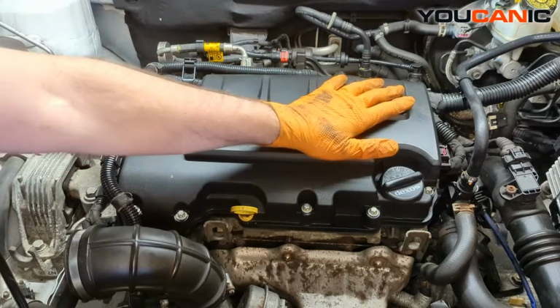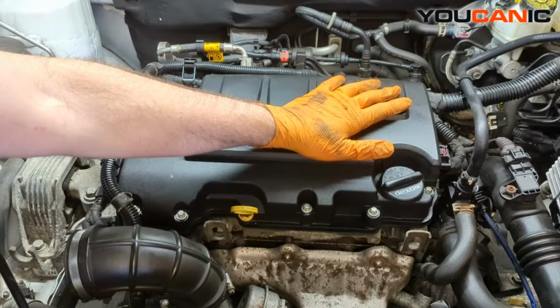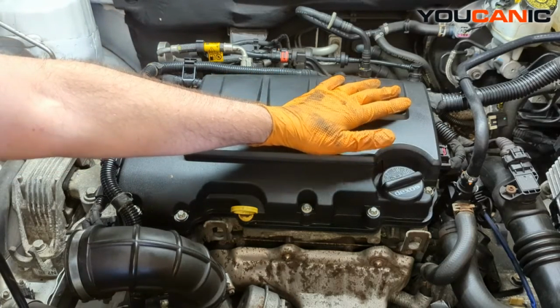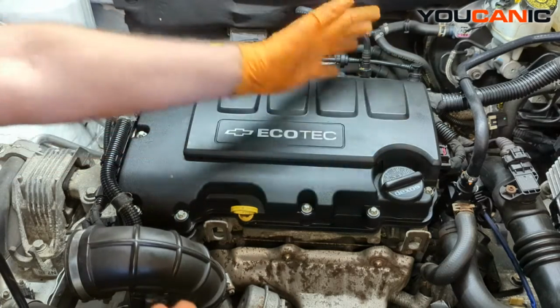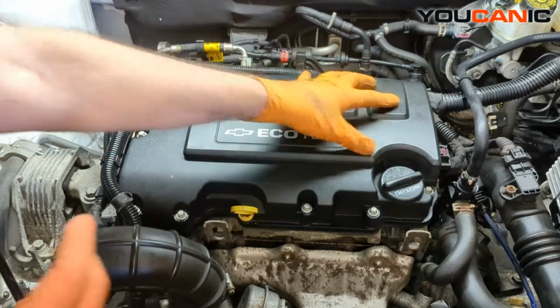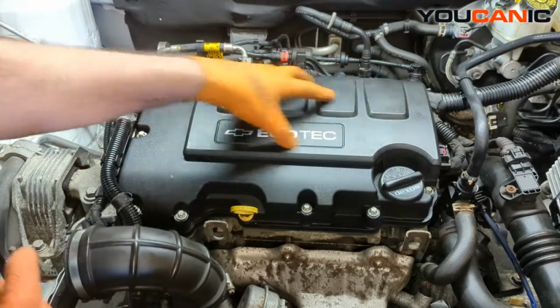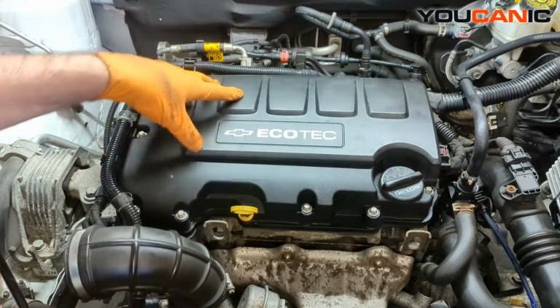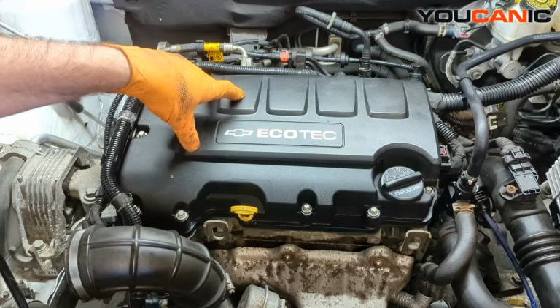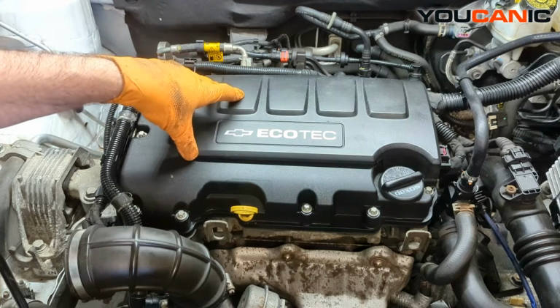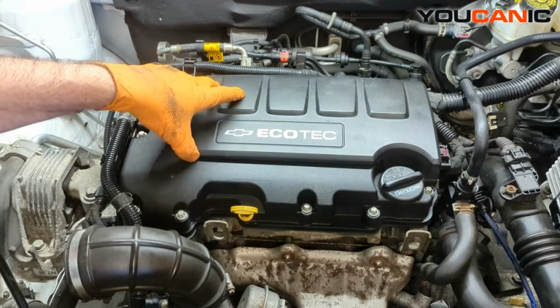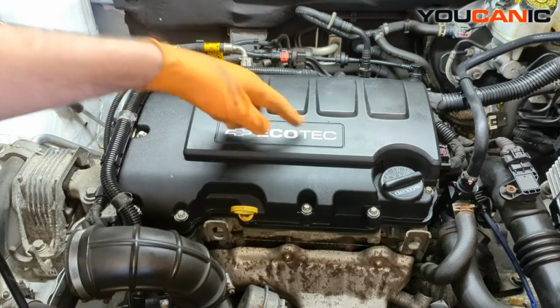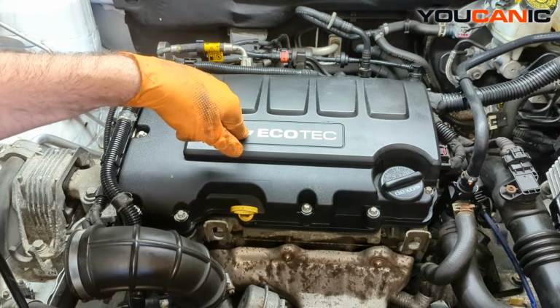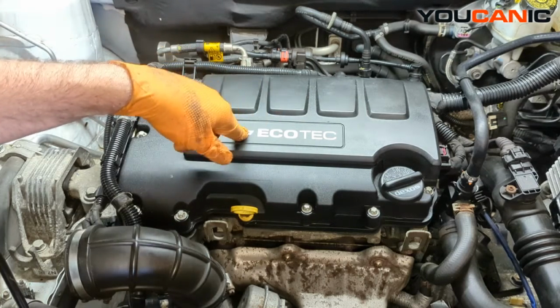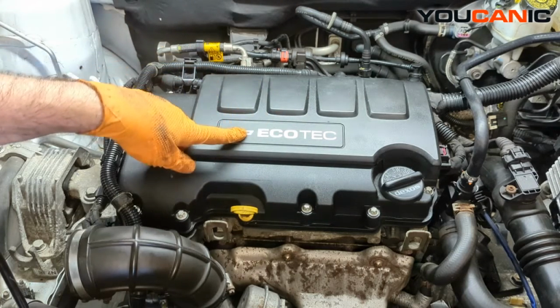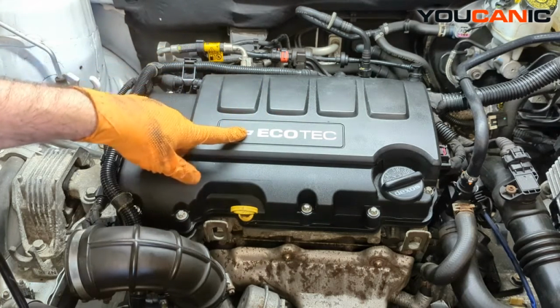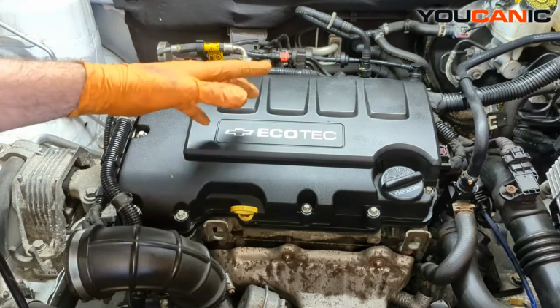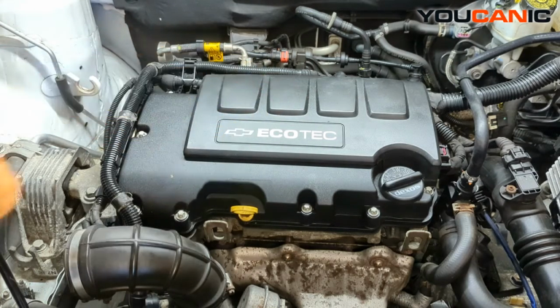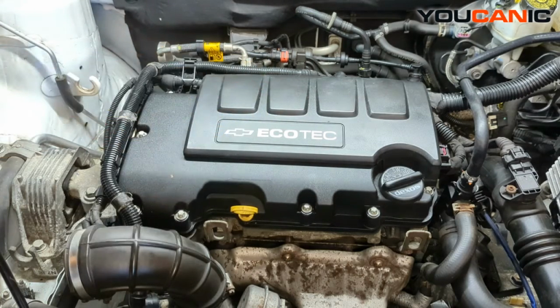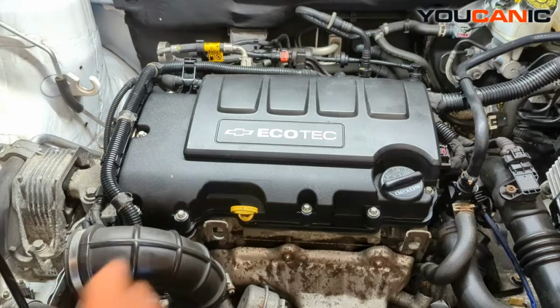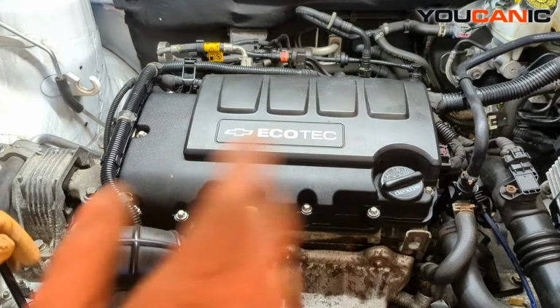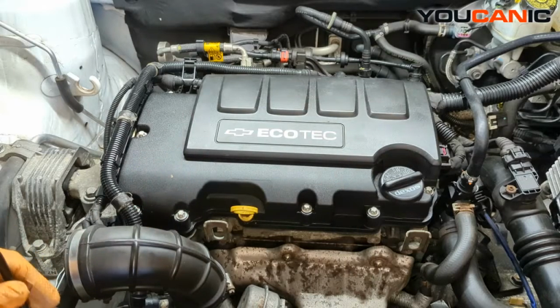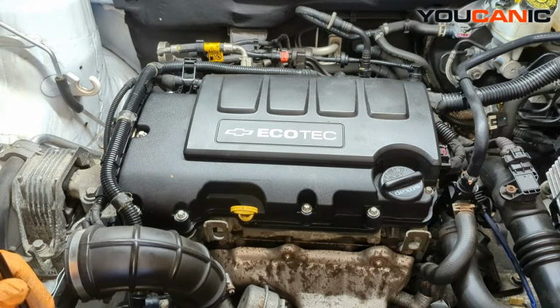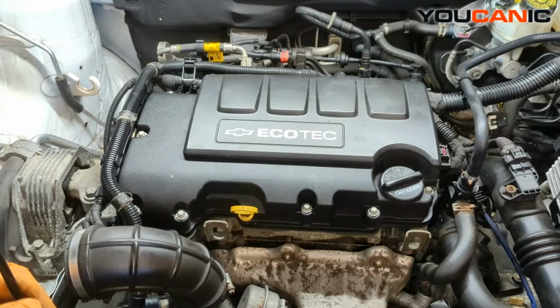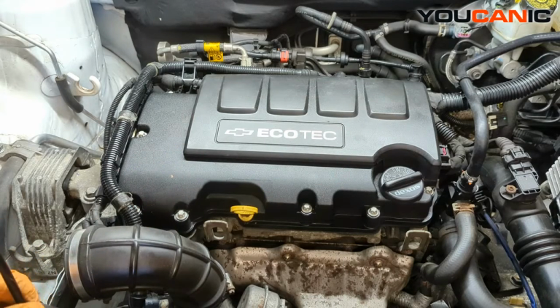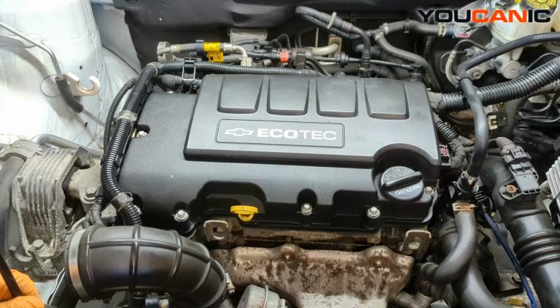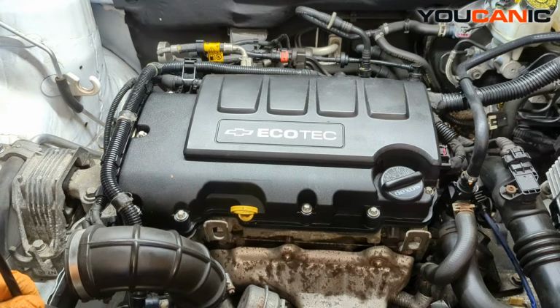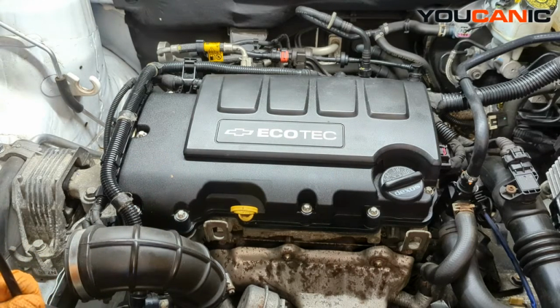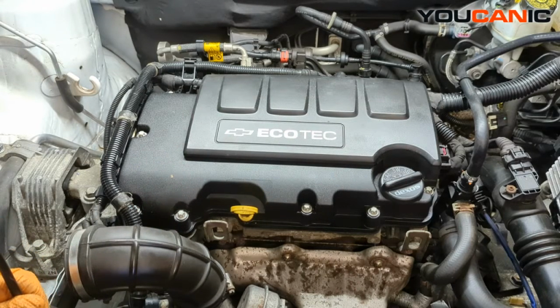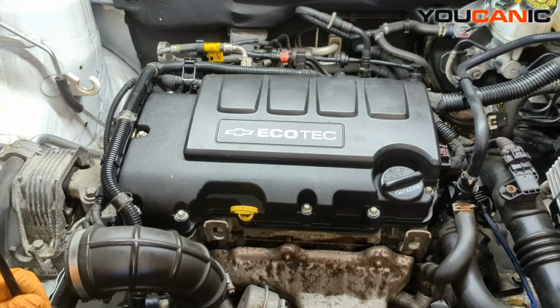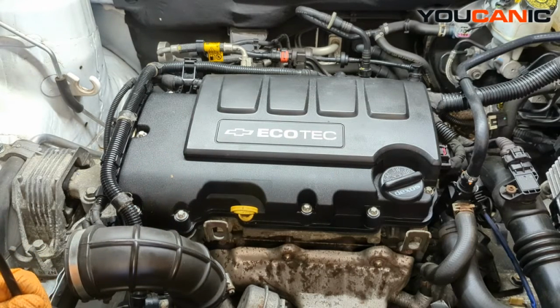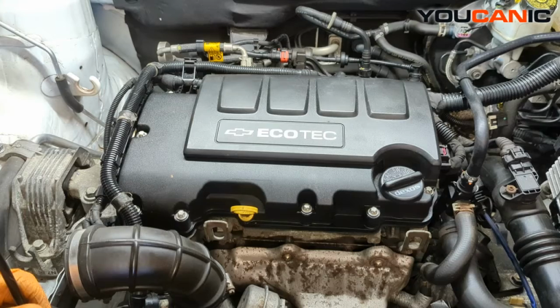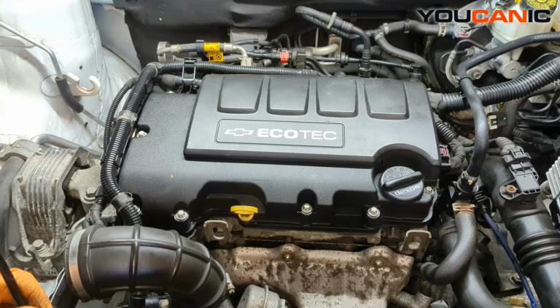We've popped the hood and we have this cover here, and that's what covers the ignition coil. We're doing some work with the electrical, so it's never a bad idea to disconnect your negative battery cable and have that set aside.